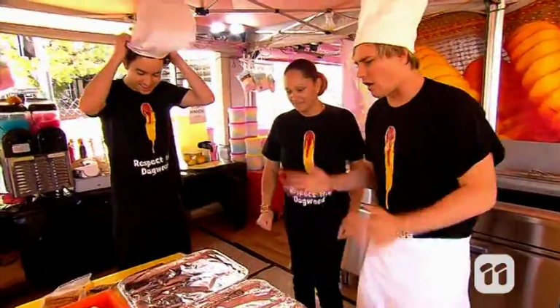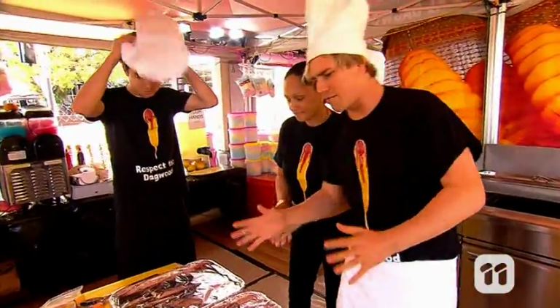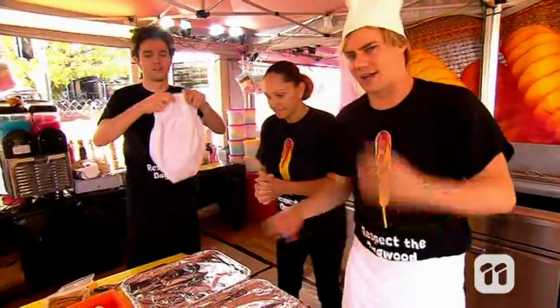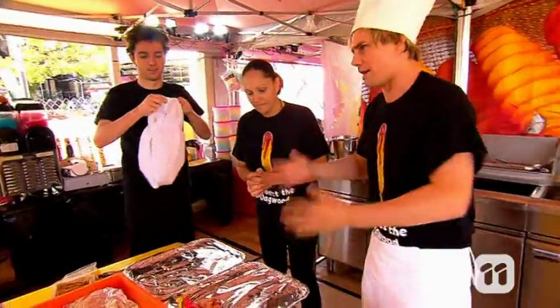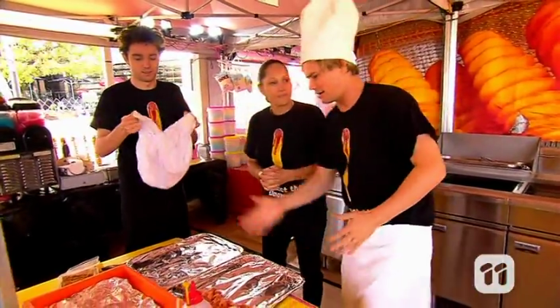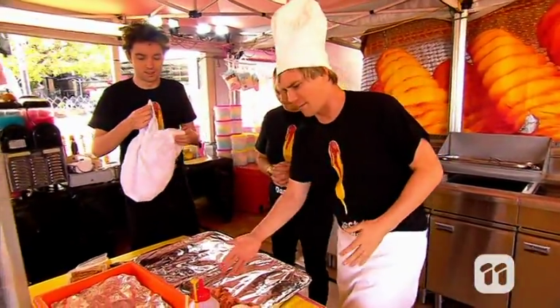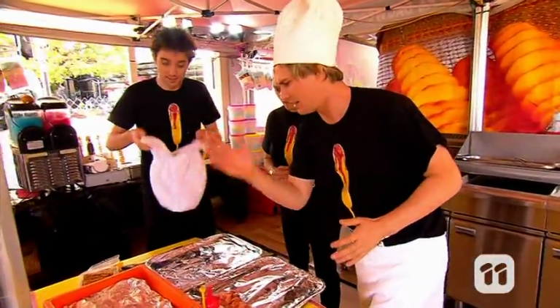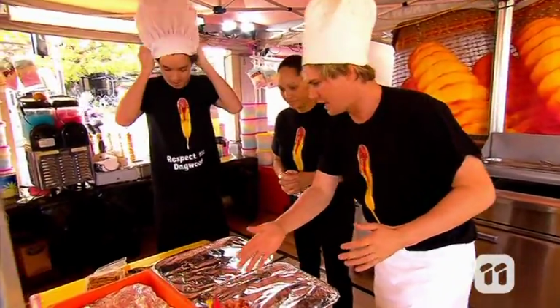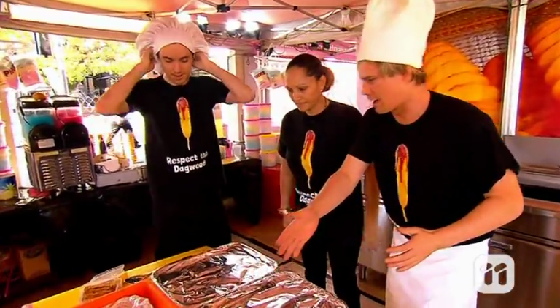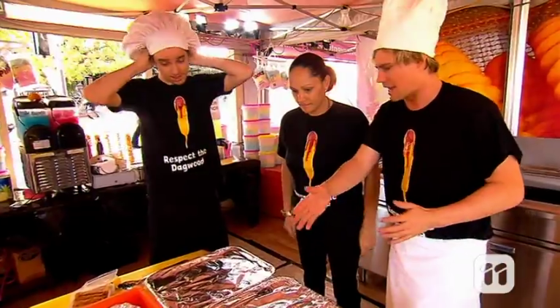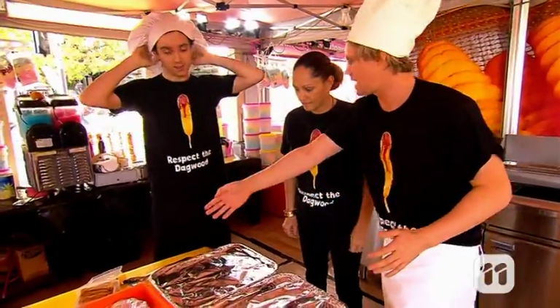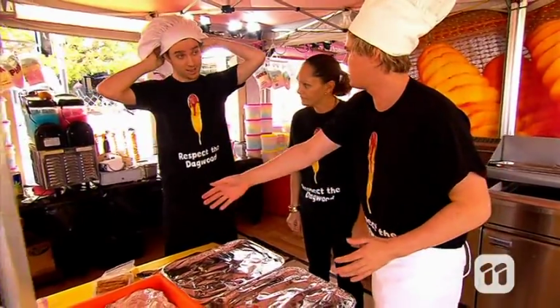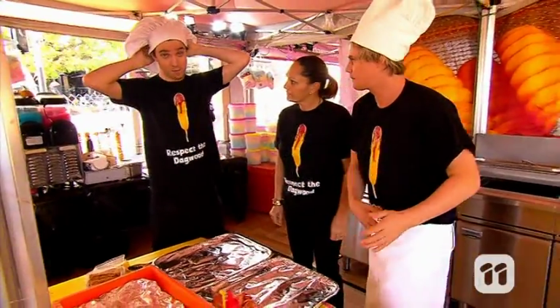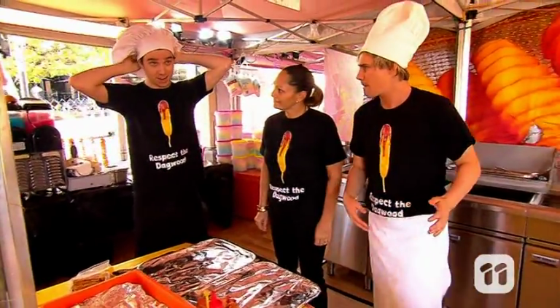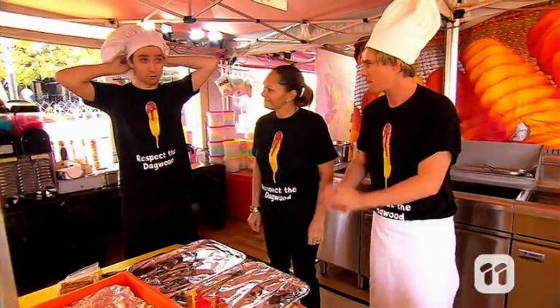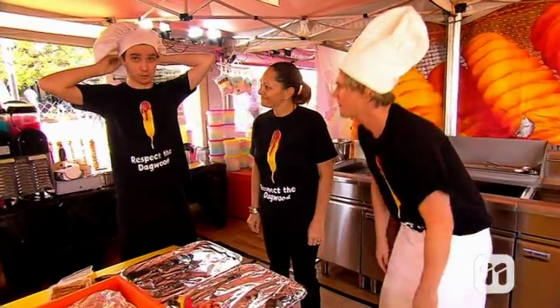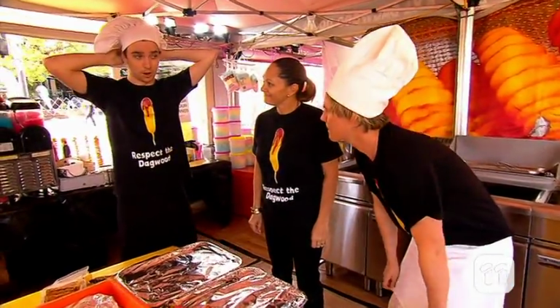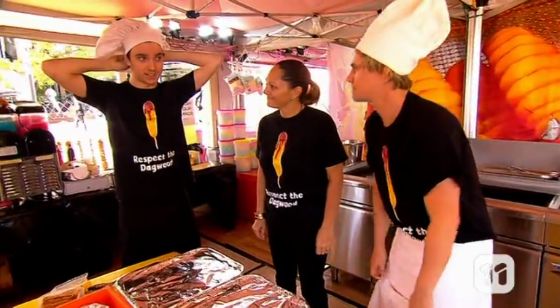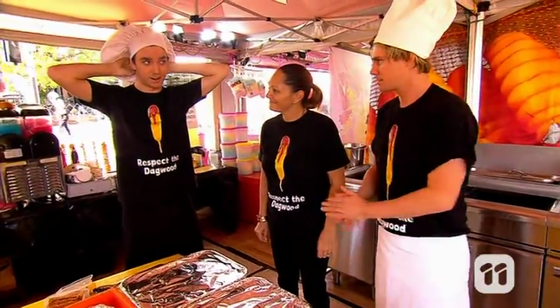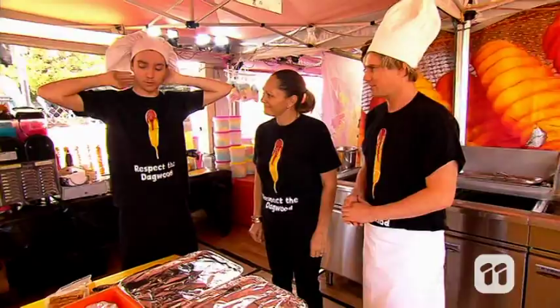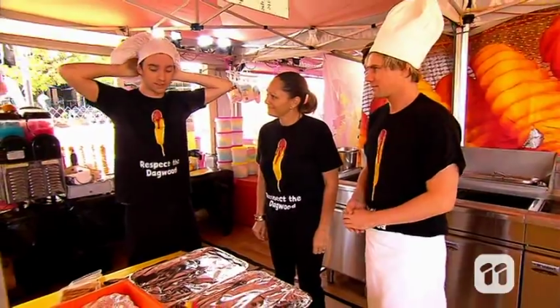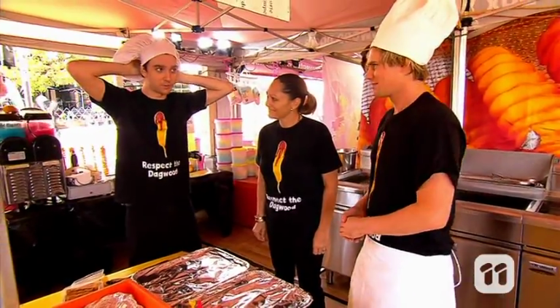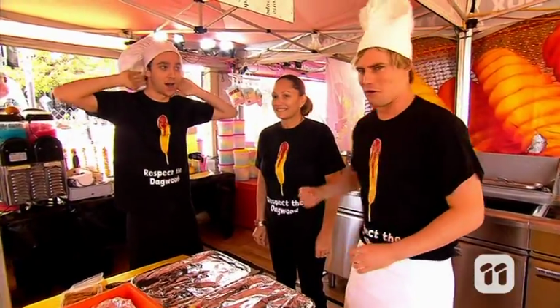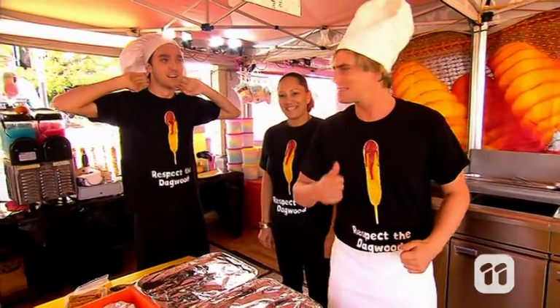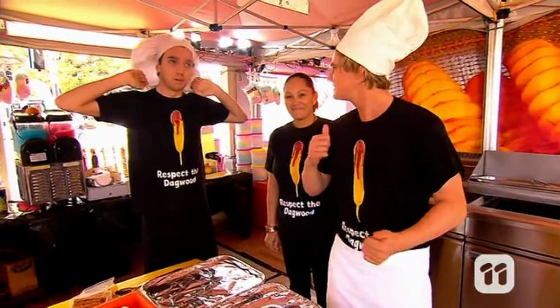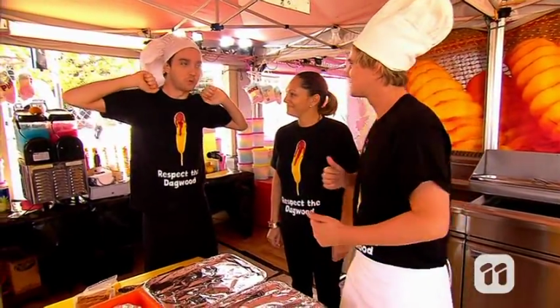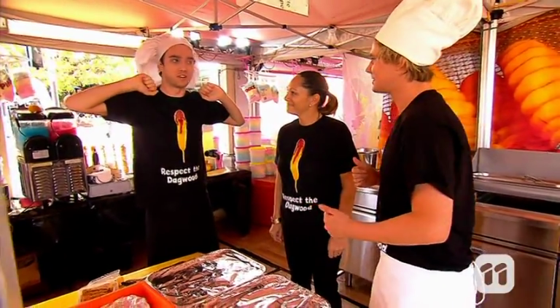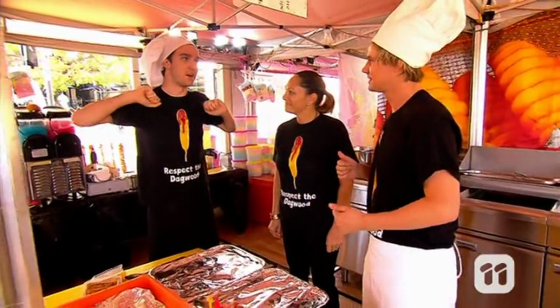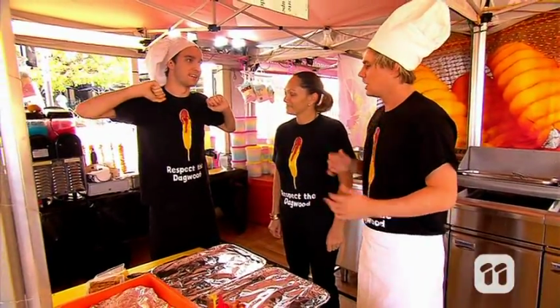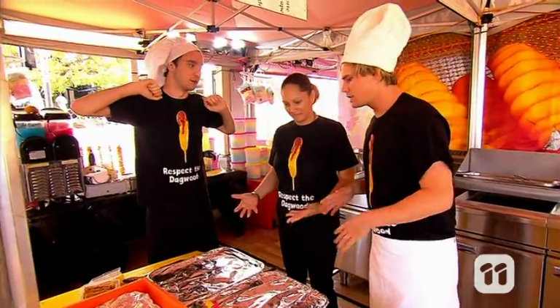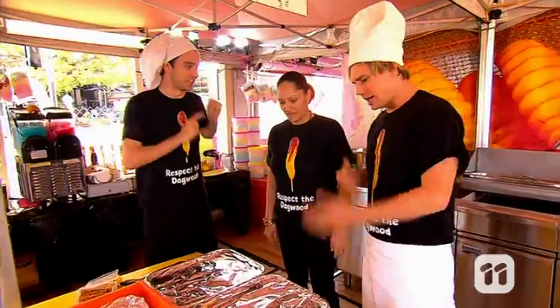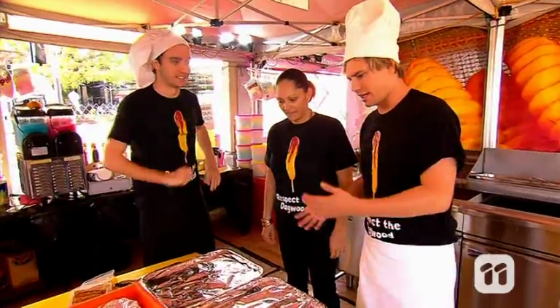So we're gonna make our very own Dagwood dogs. I'm gonna make a Canadian maple bacon — here's my bacon, here's my maple. And Jono, what are you making? I'm making a true blue Aussie Dinky Dye with Weet-Bix and Vegemite, but neither of us know how to make a Dagwood dog. No, we don't, so we need a bit of a lesson.